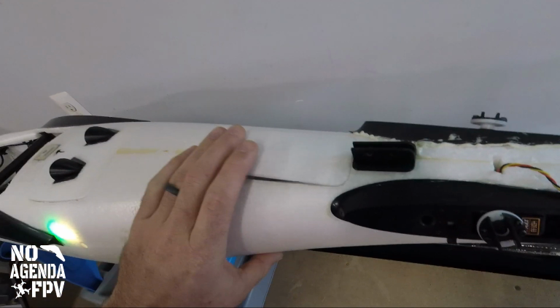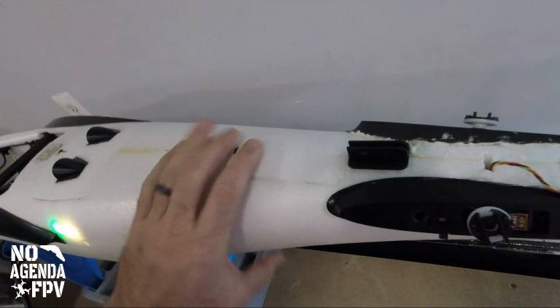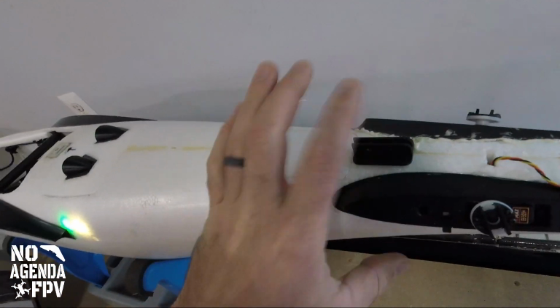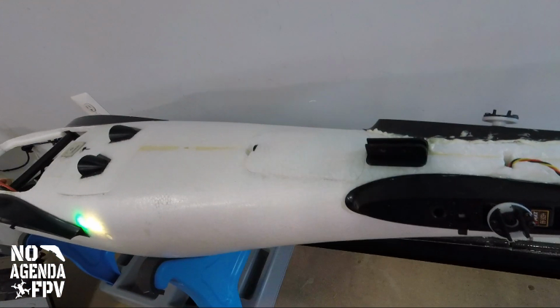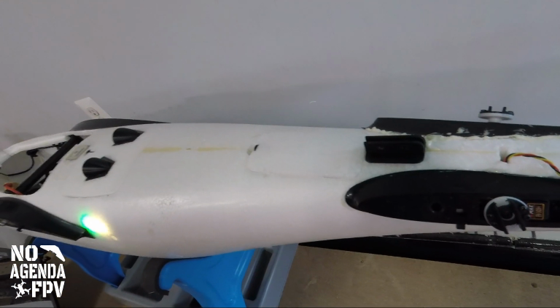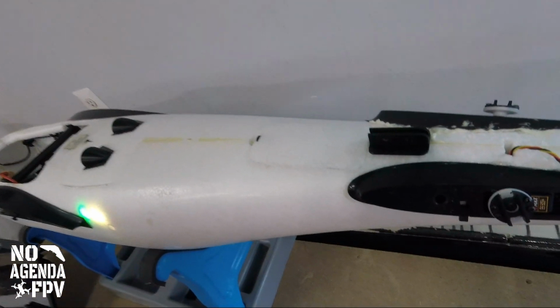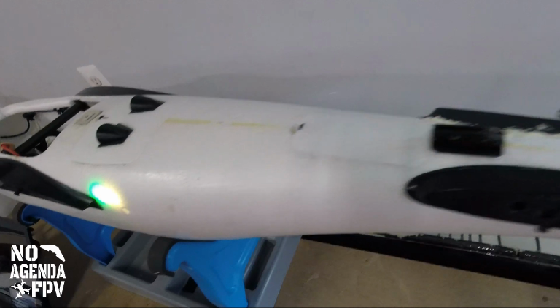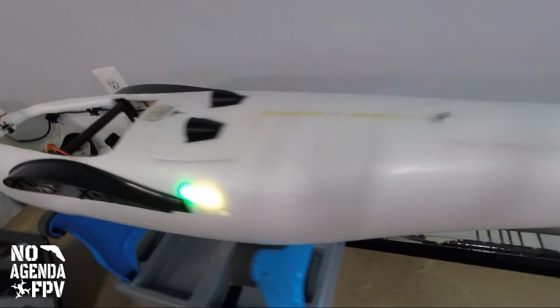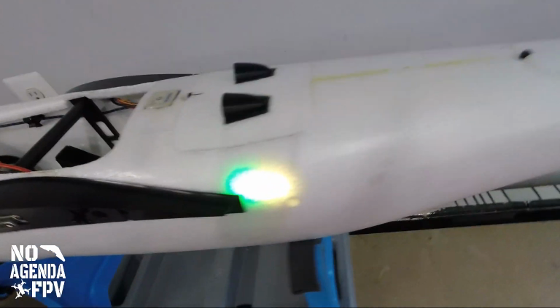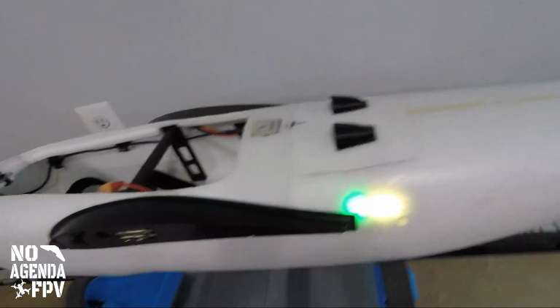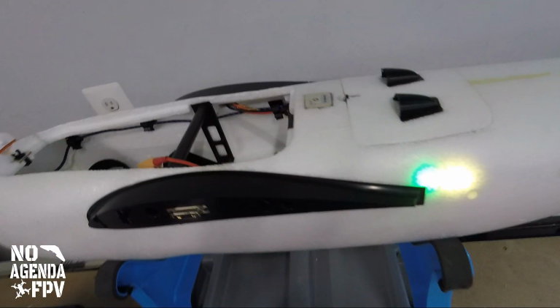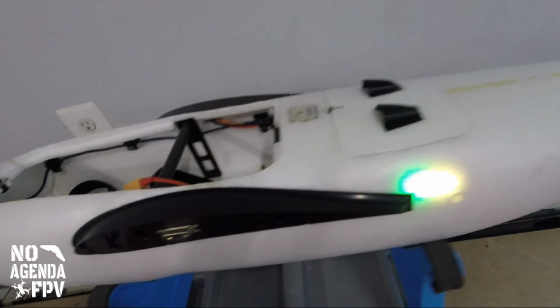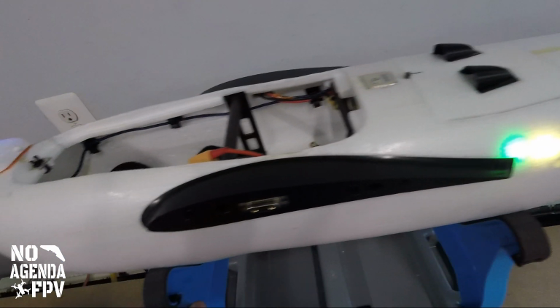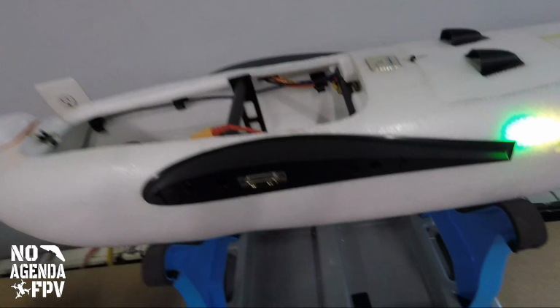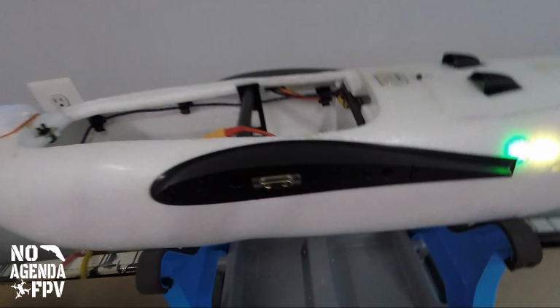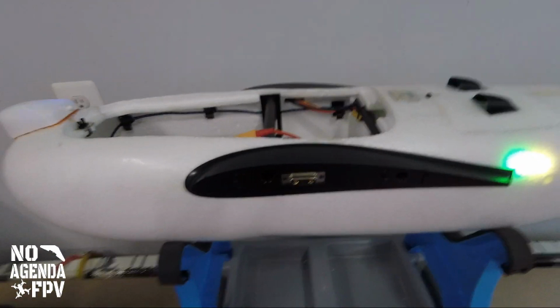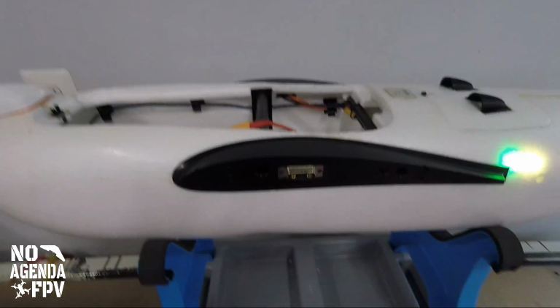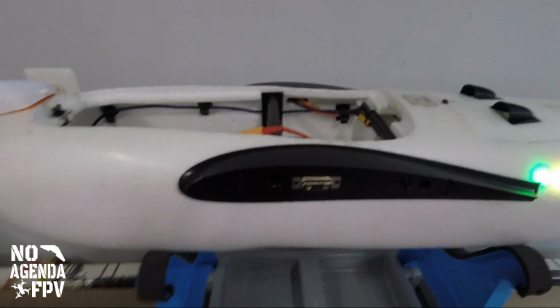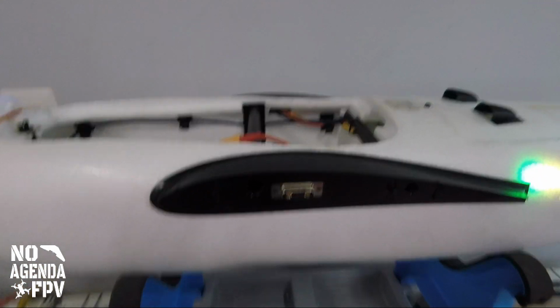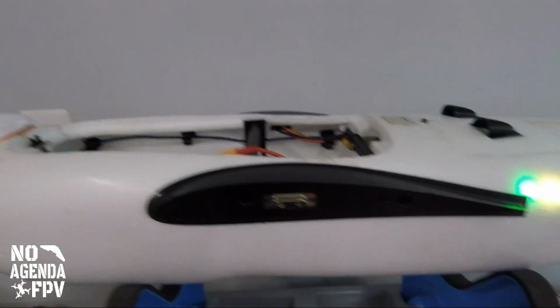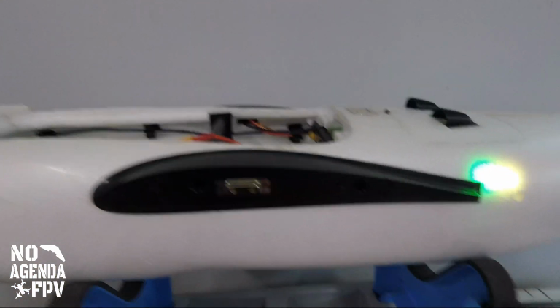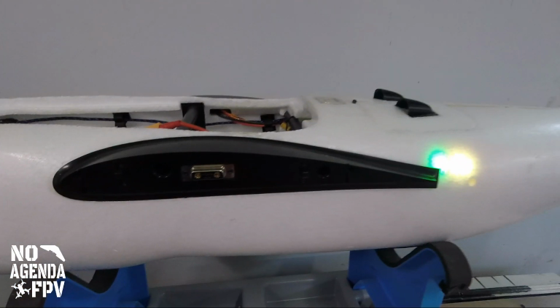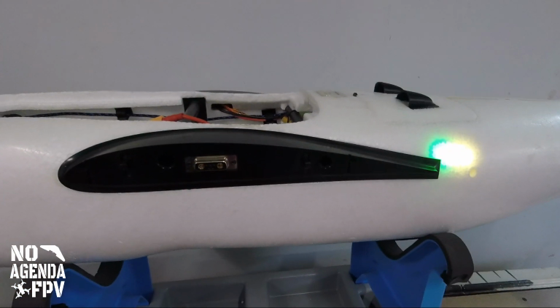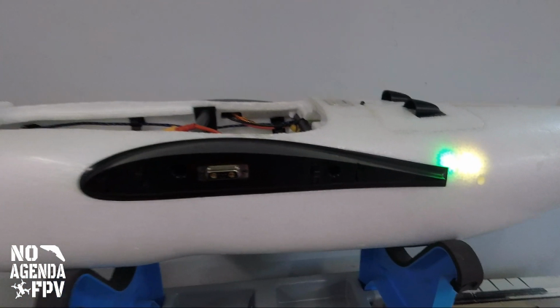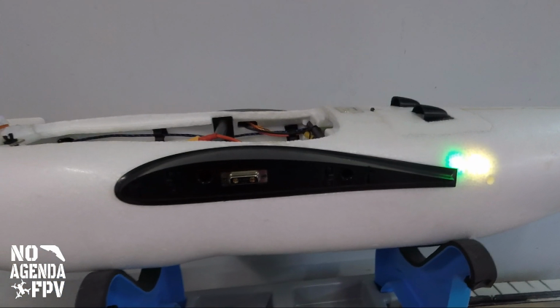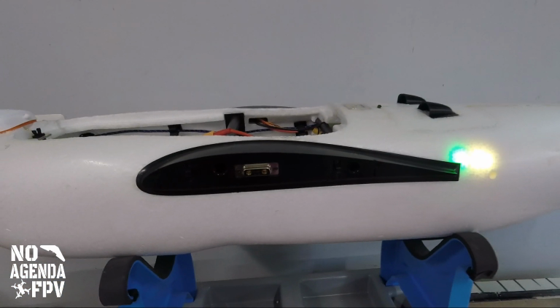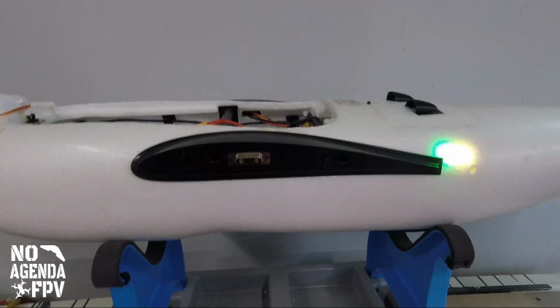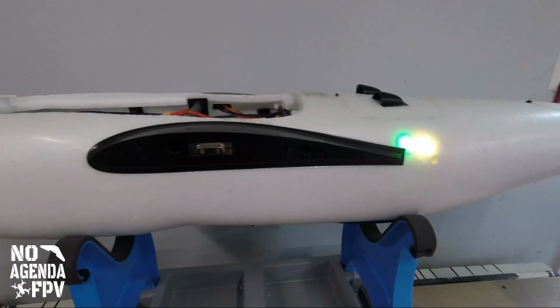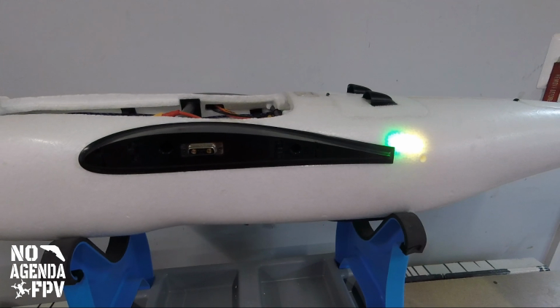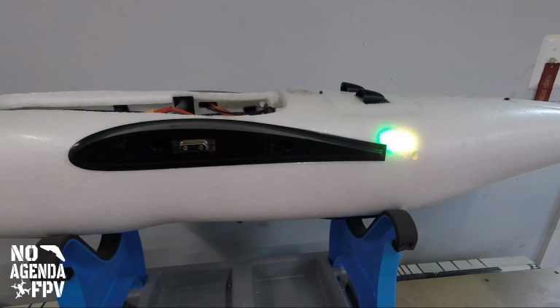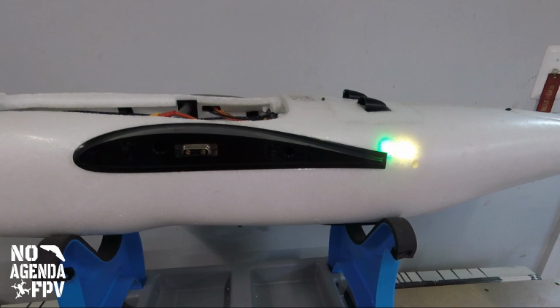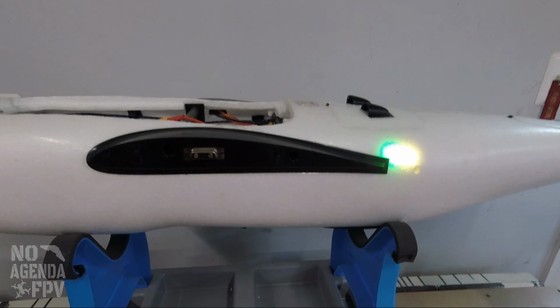That's the camera setup on this Believer. If you have any questions or comments, please leave them below. Like and subscribe for more videos on the Believer — I hope this was informative.